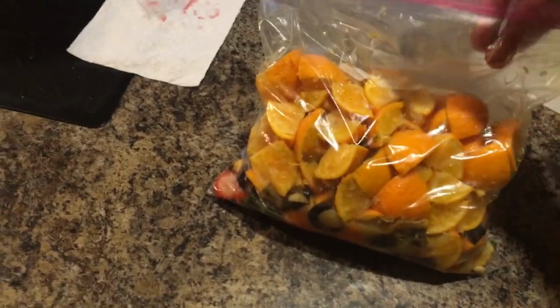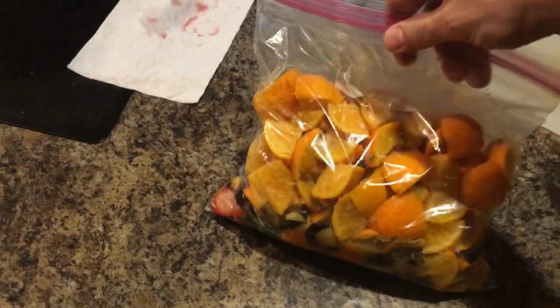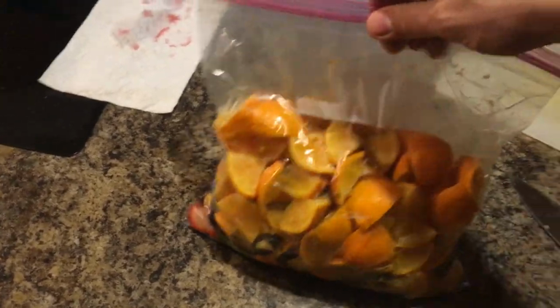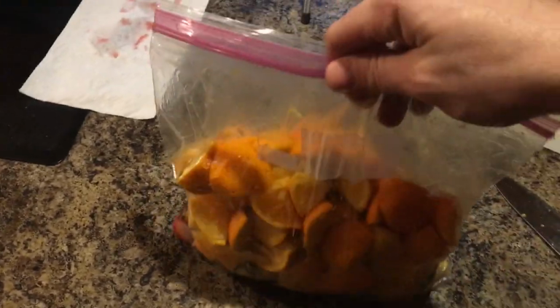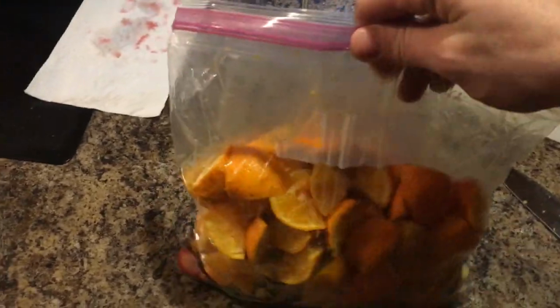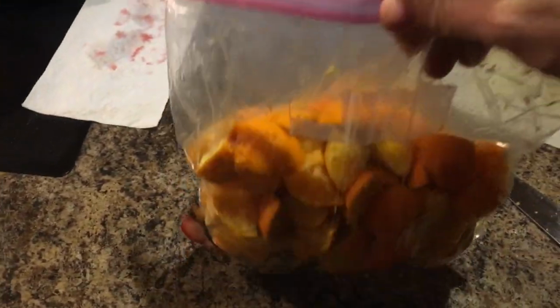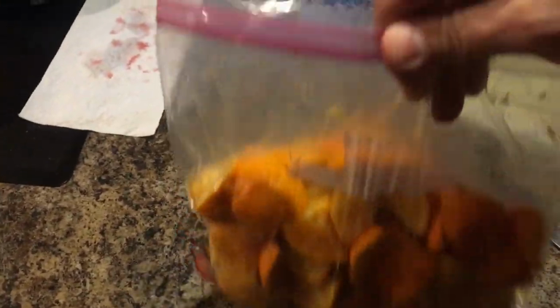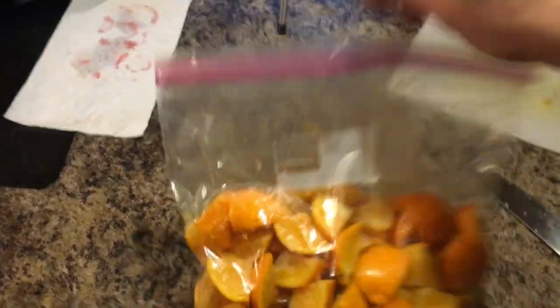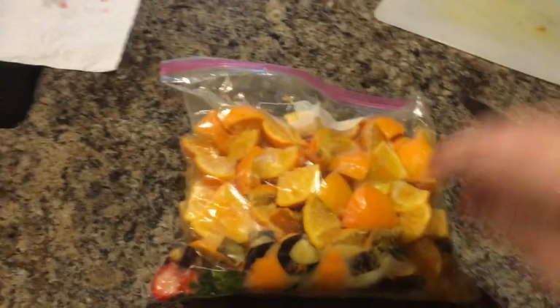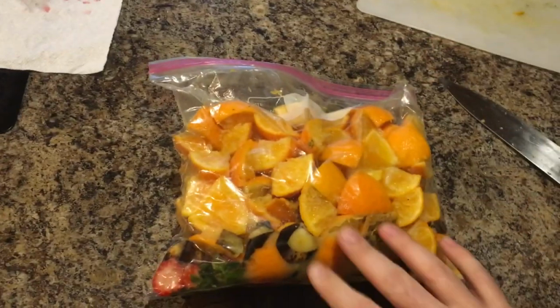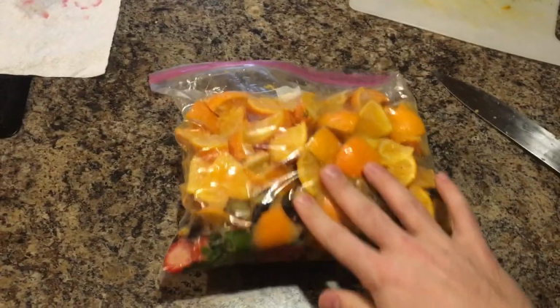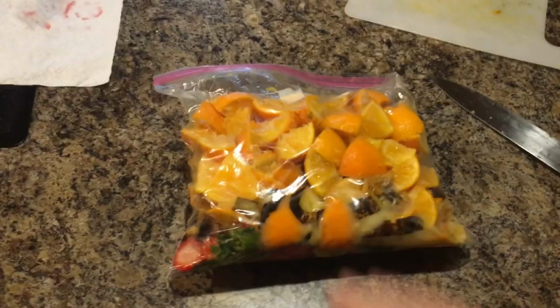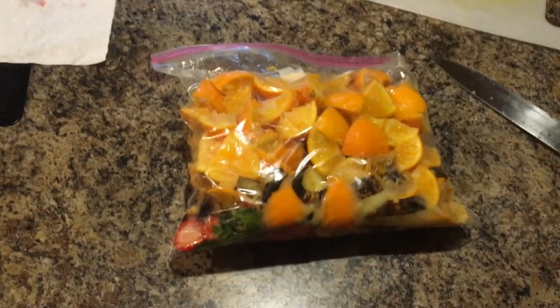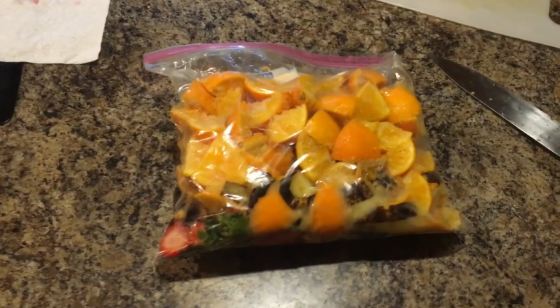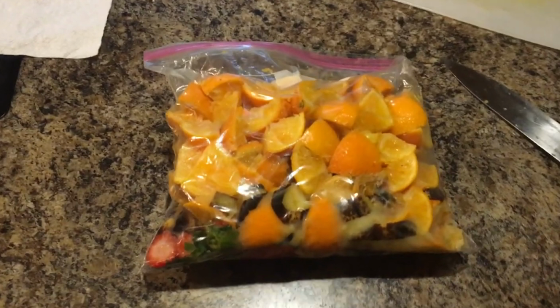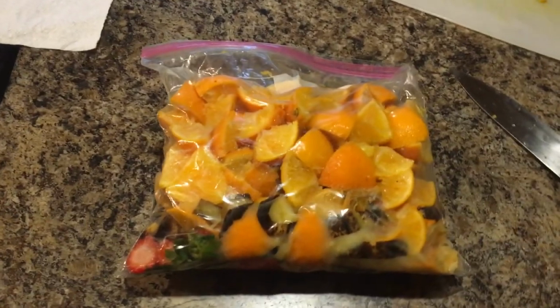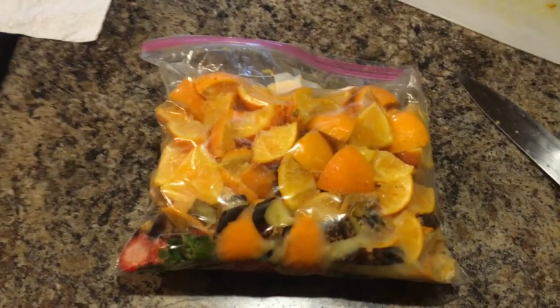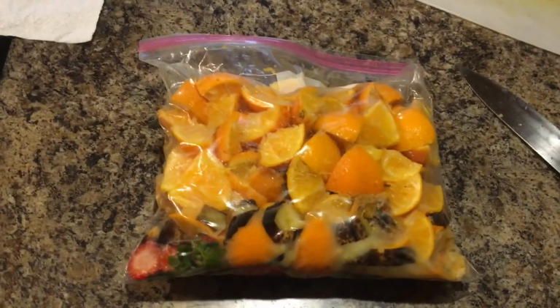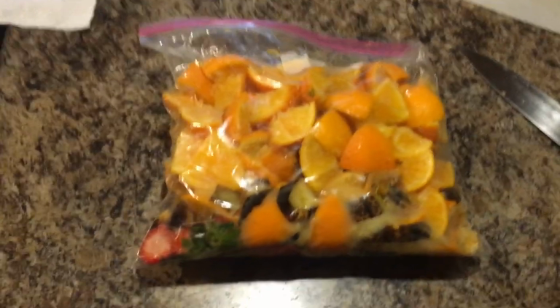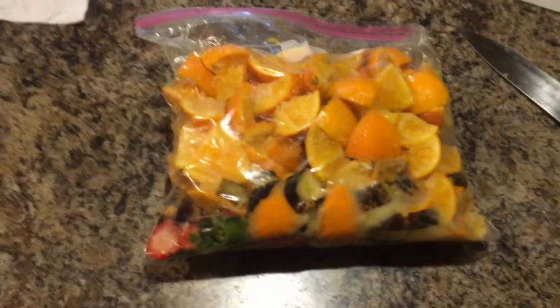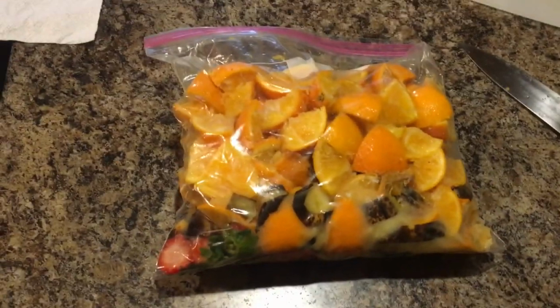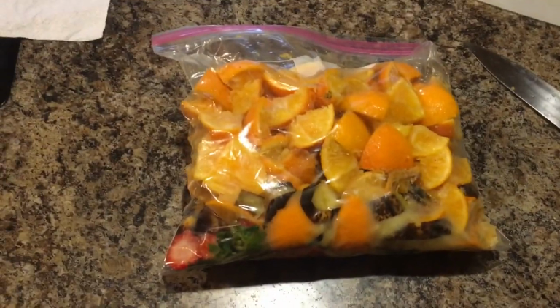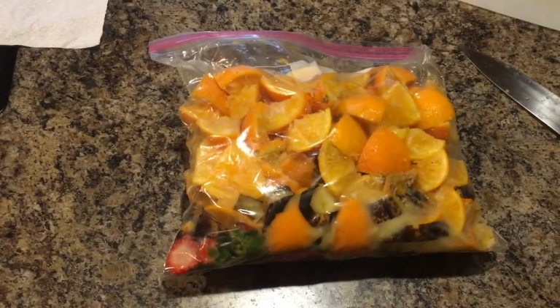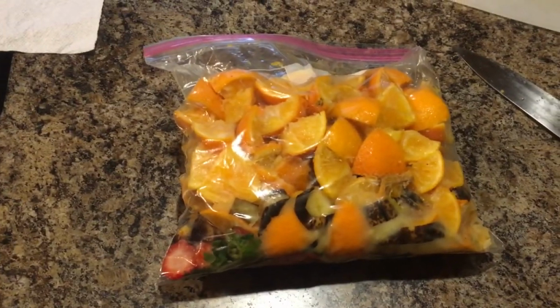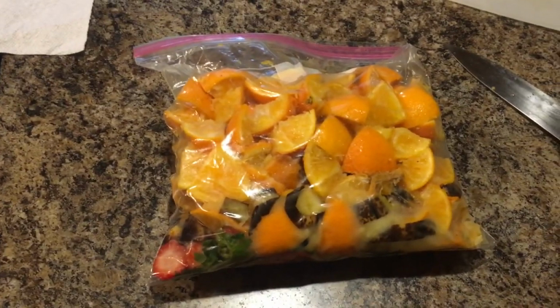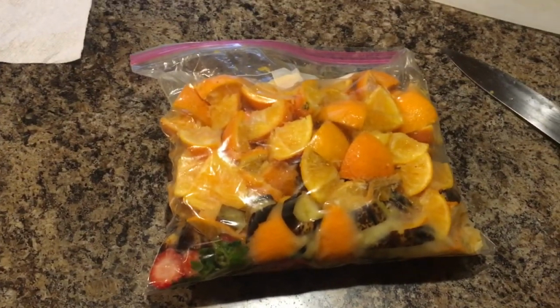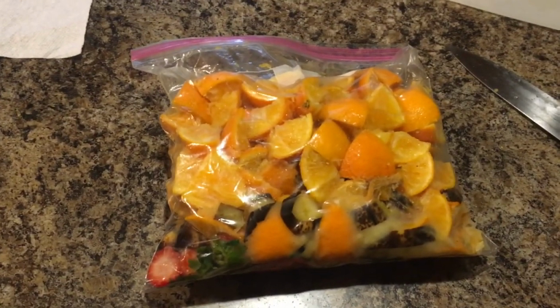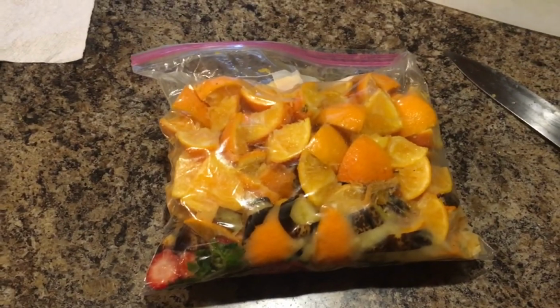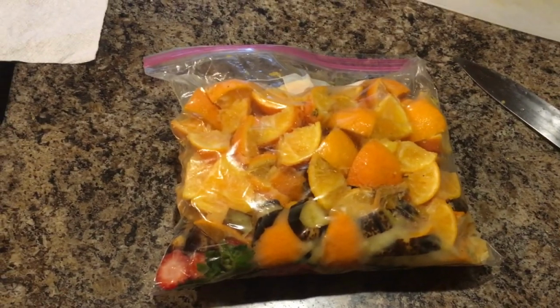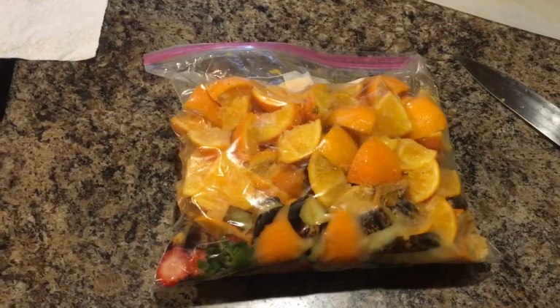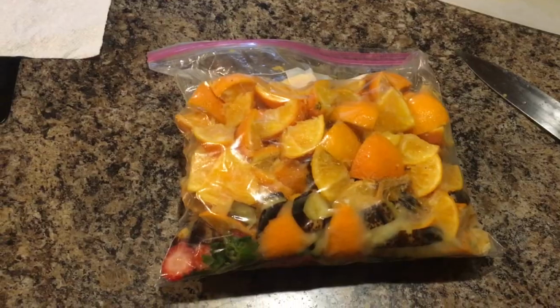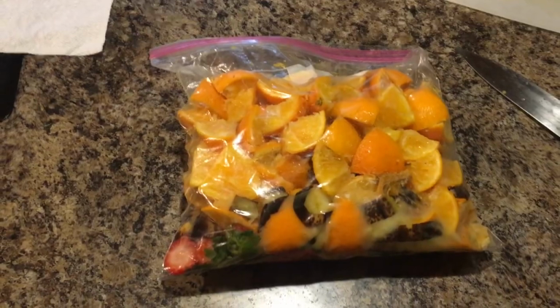If you are feeding multiple bins, or you have a bigger bin, you might want to just fill the bag up completely before you store it and thaw it out to feed and stuff.